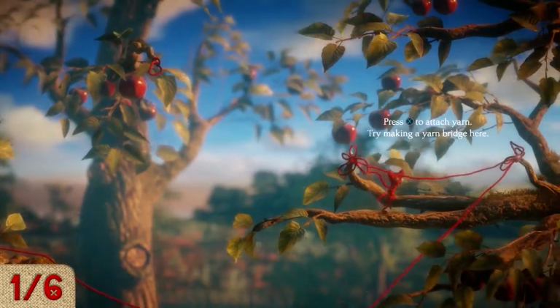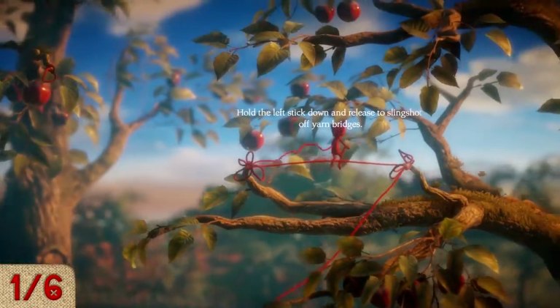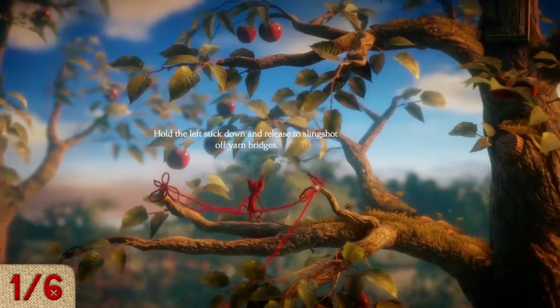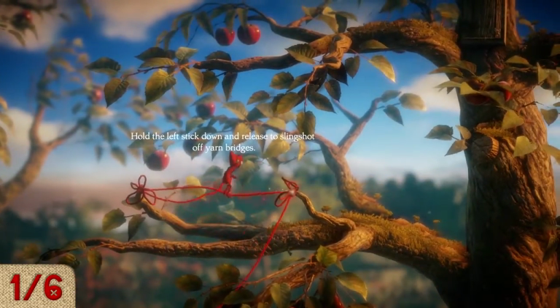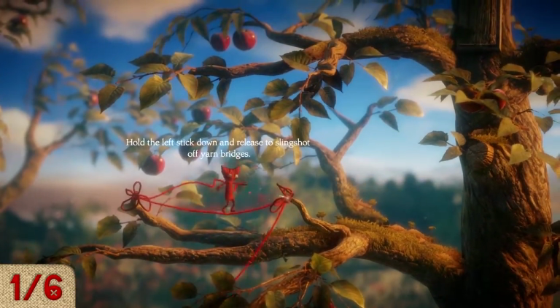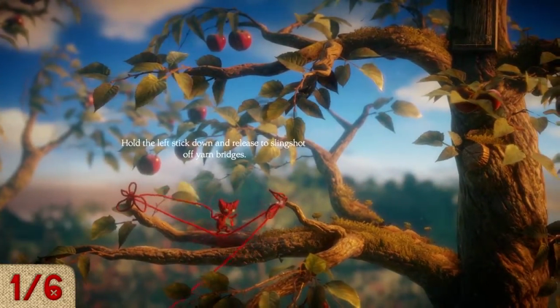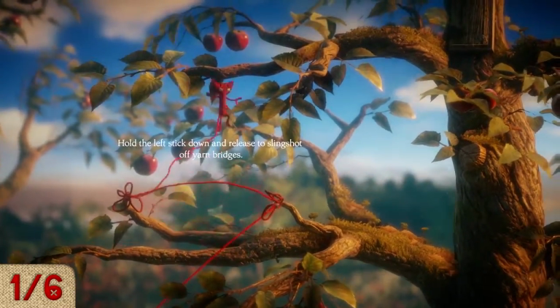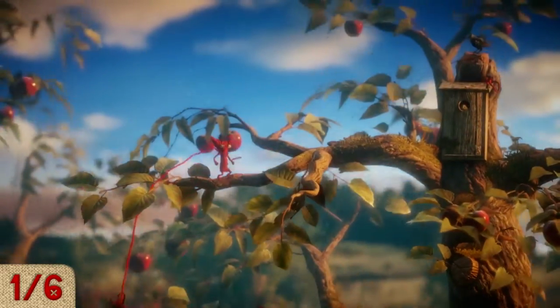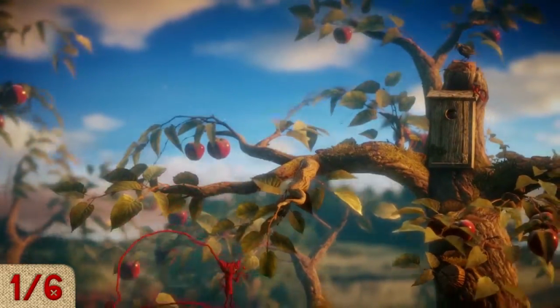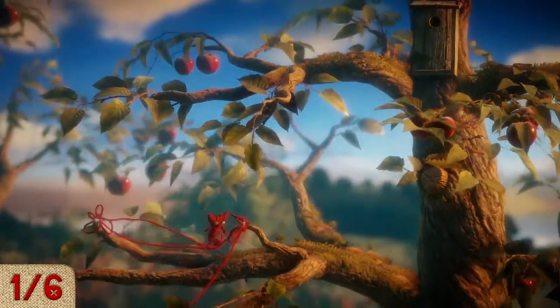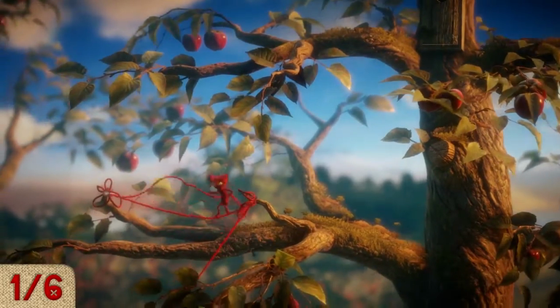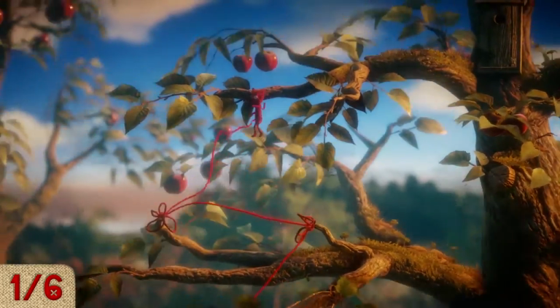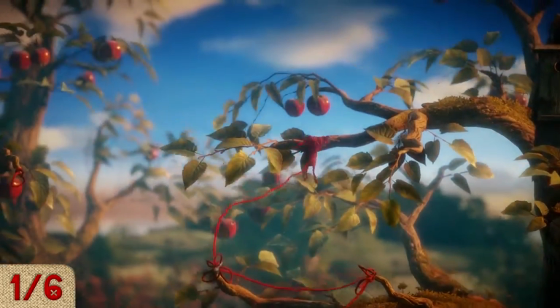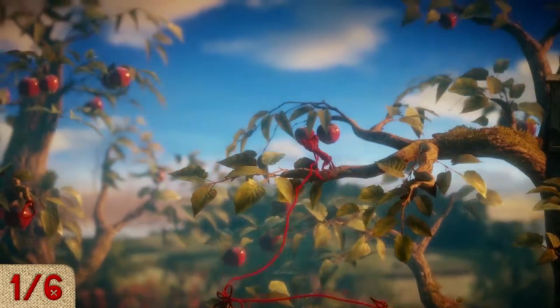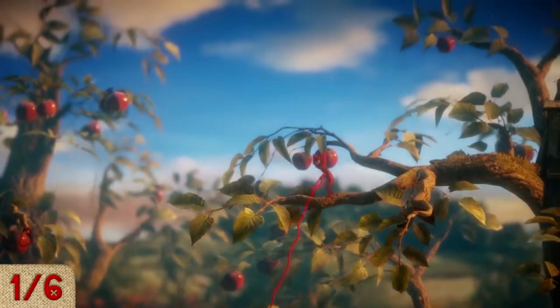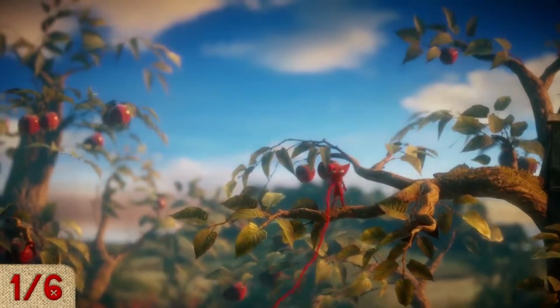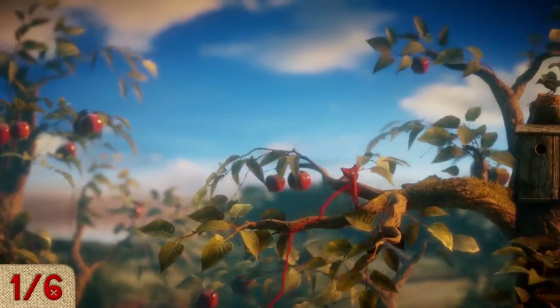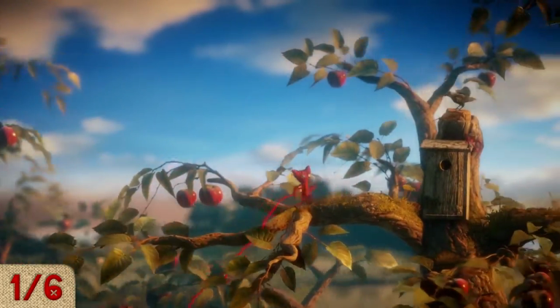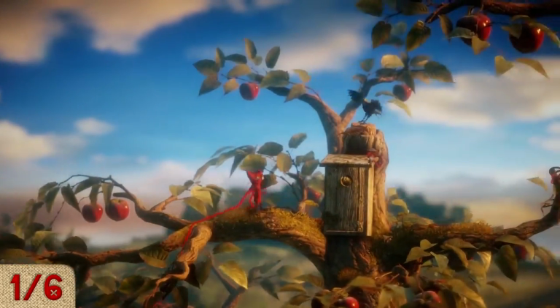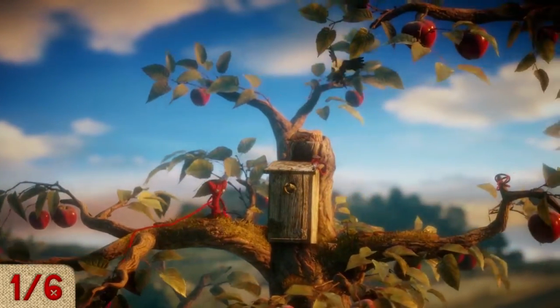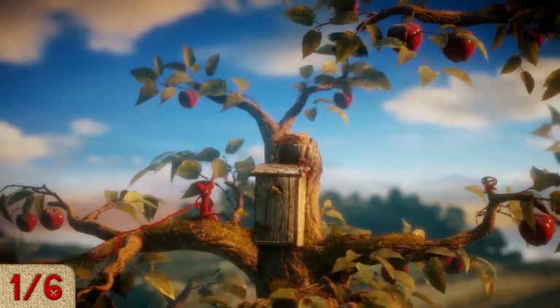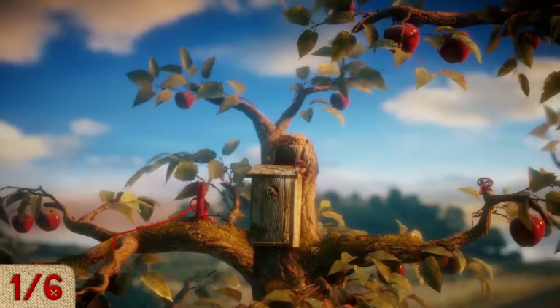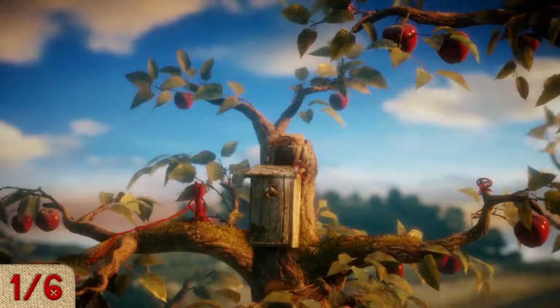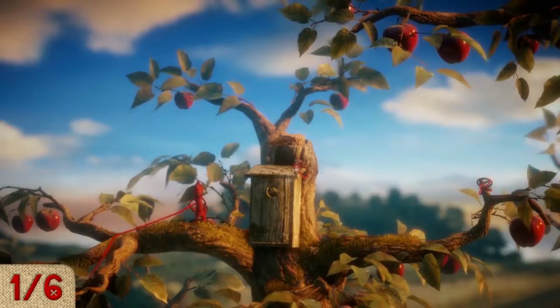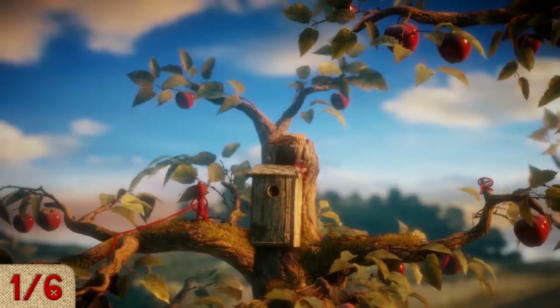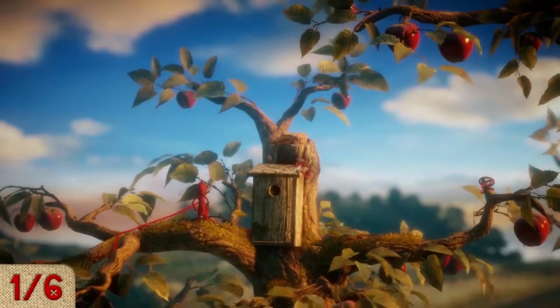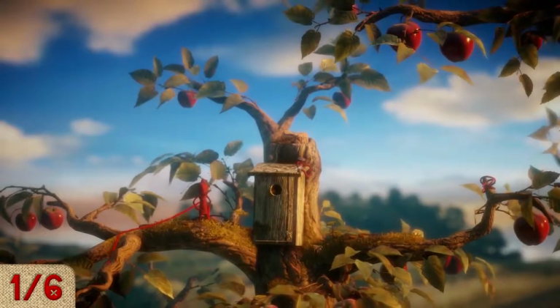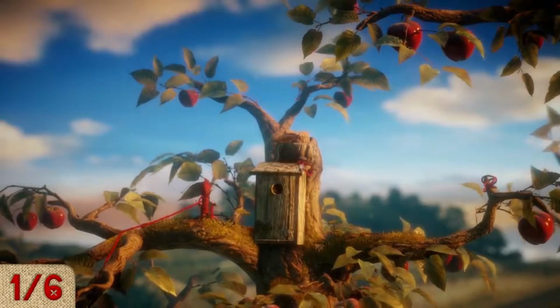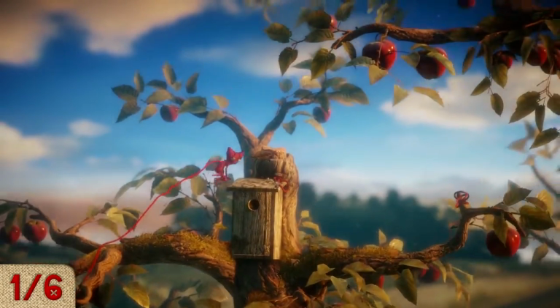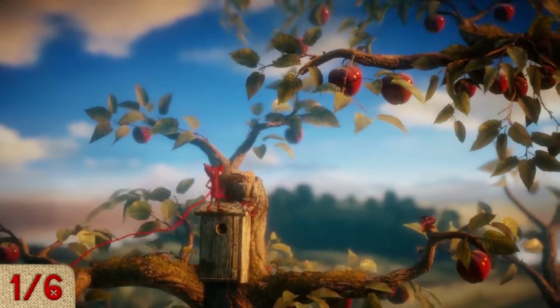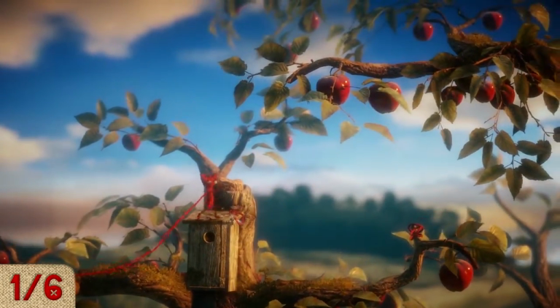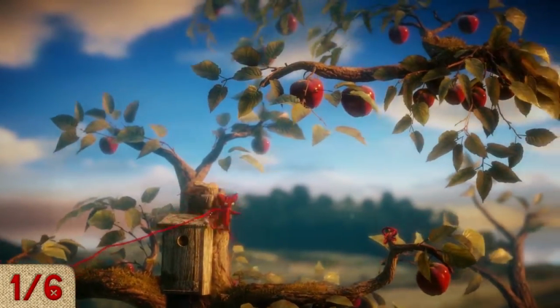Welcome to Unravel where I'm going to show you the Gardener achievement, which you get by destroying six thistles hidden throughout Chapter One. Now I say hidden — two of them are hidden, the other four are actually required to beat the level.